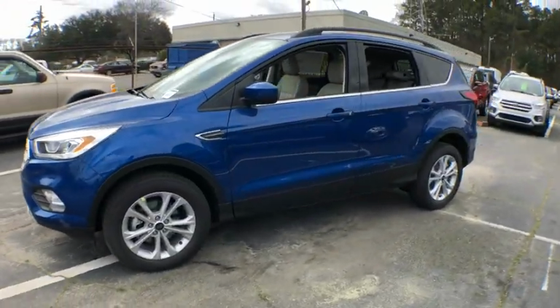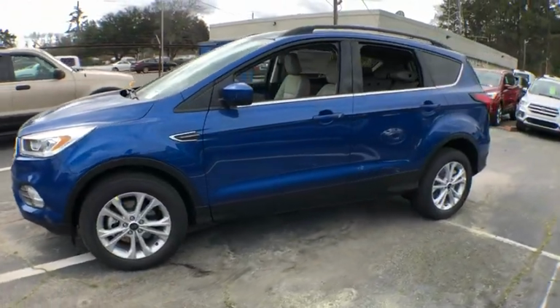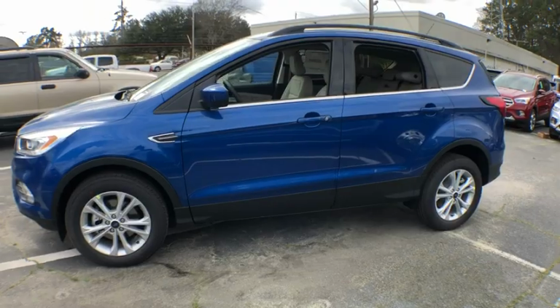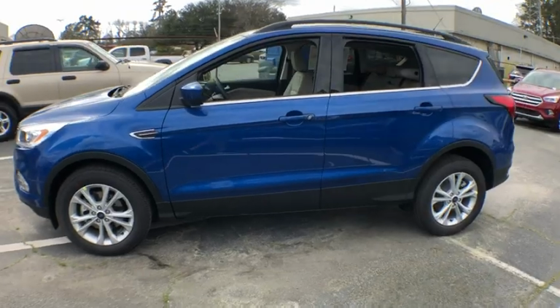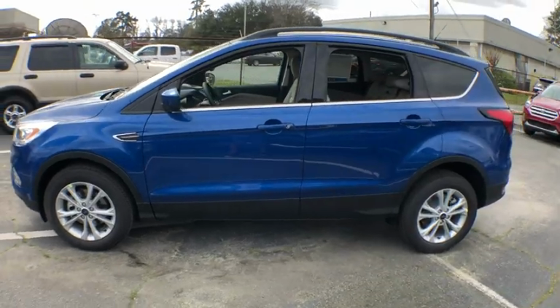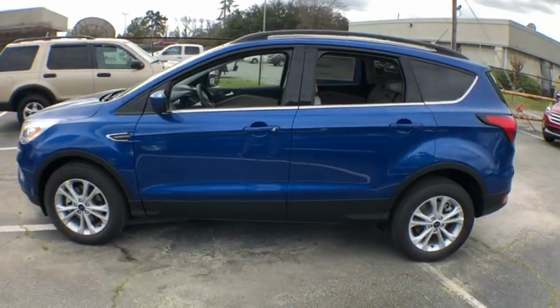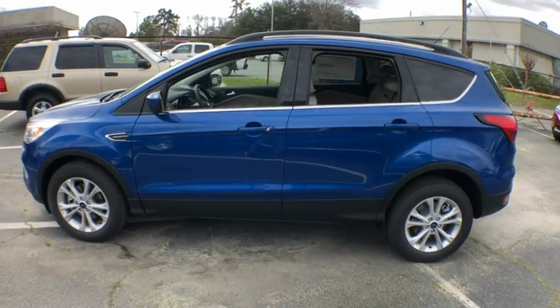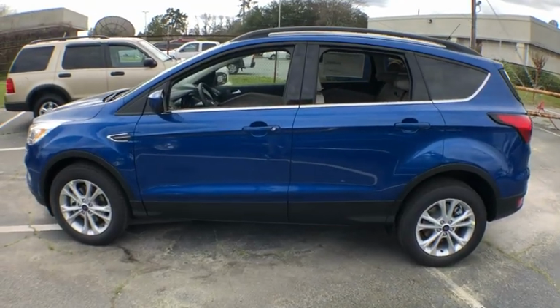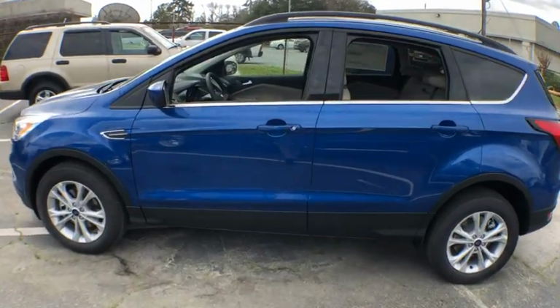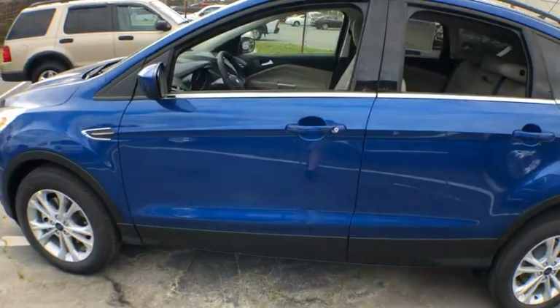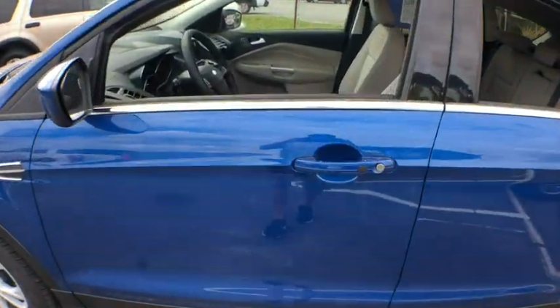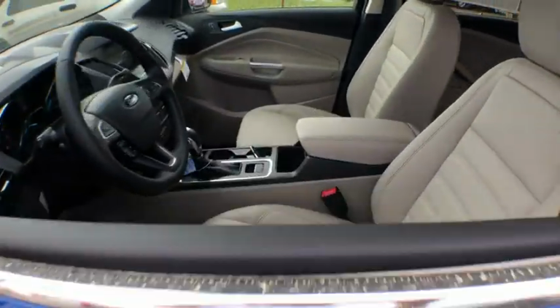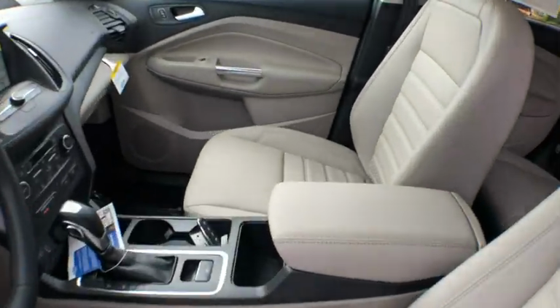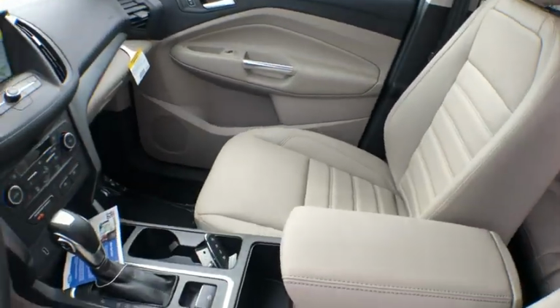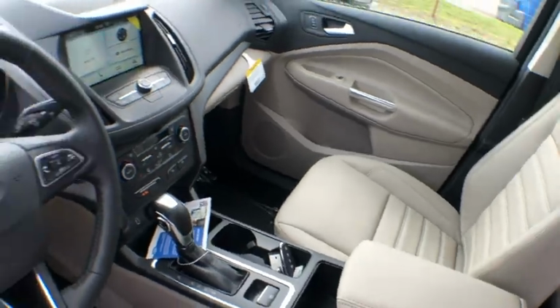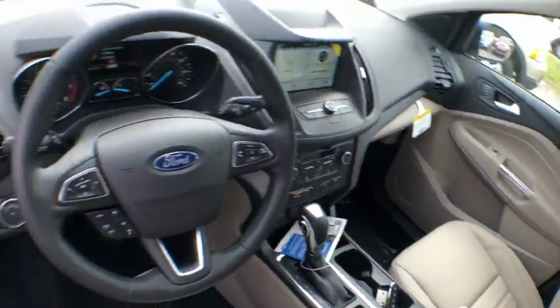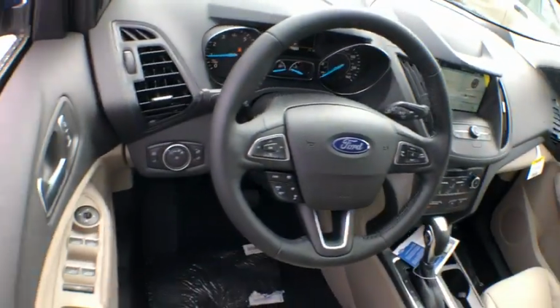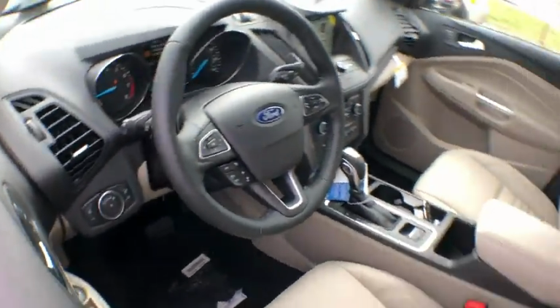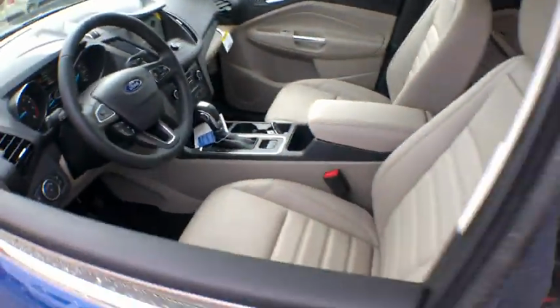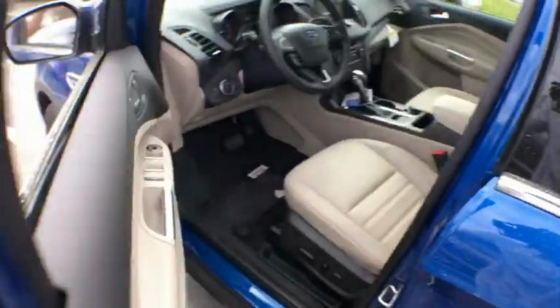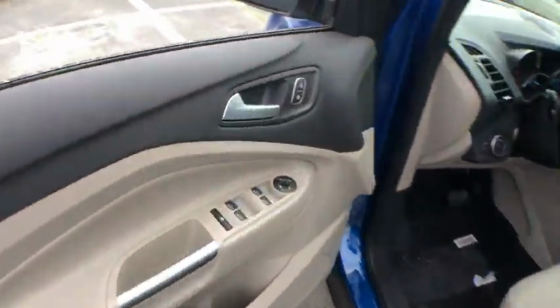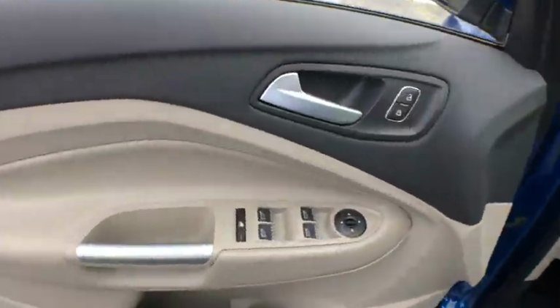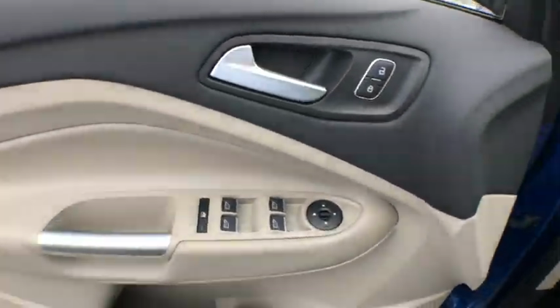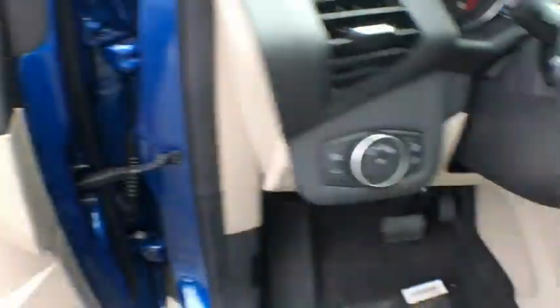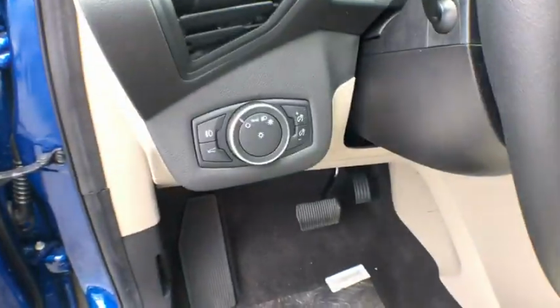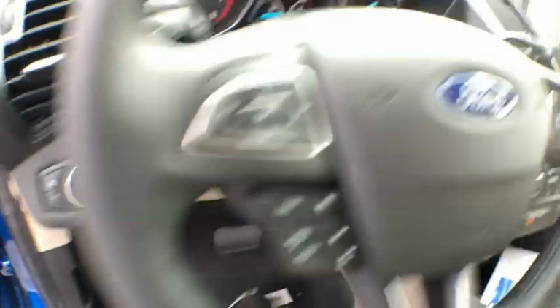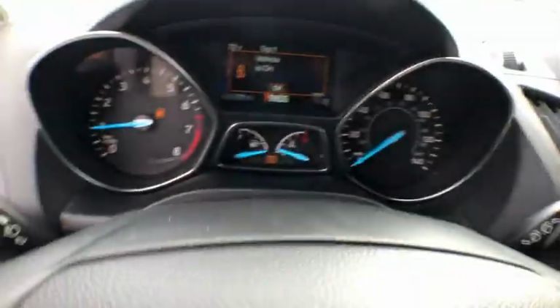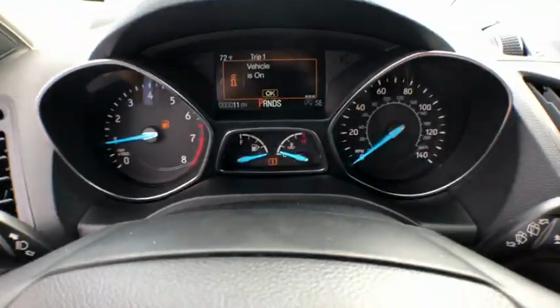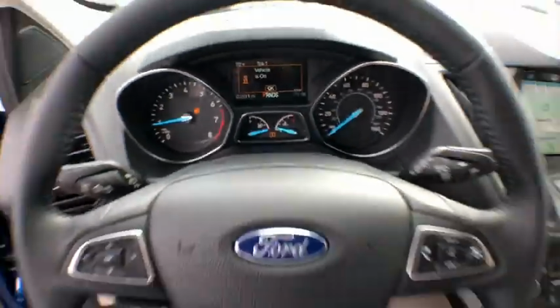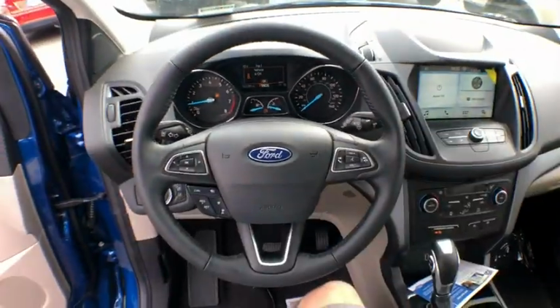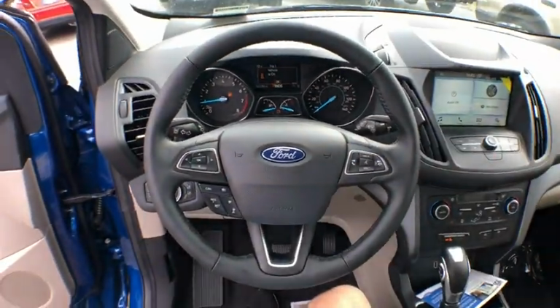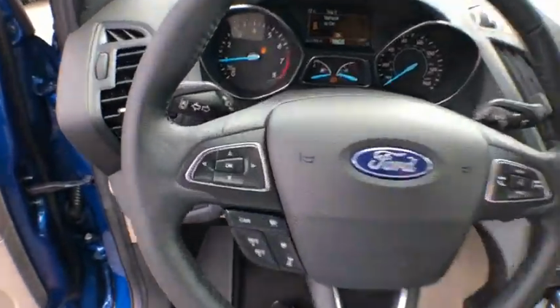Here are some of this vehicle's great options: traction control, power liftgate, dual airbags, alloy wheels, power steering, four-wheel disc brakes, compass, heated front seats, power windows, fog lights, electronic stability control.